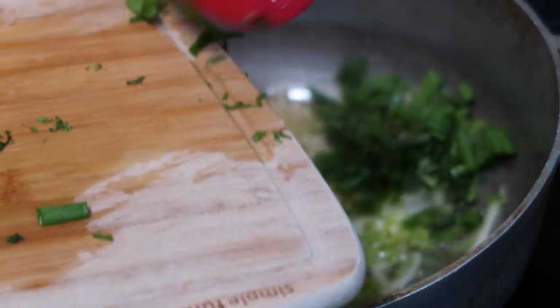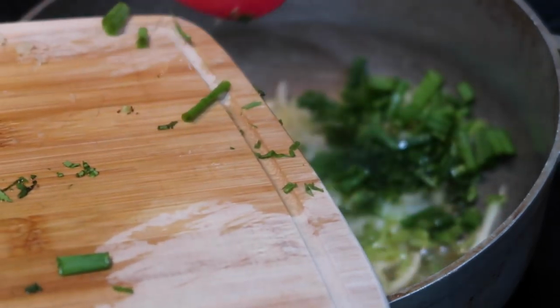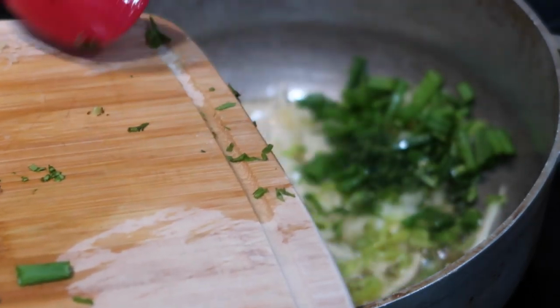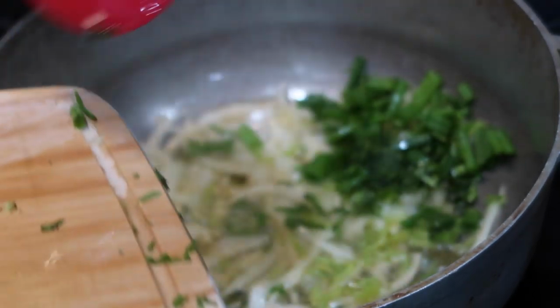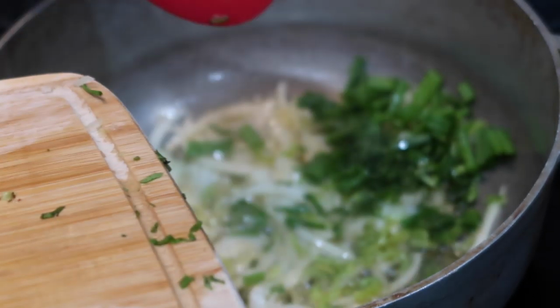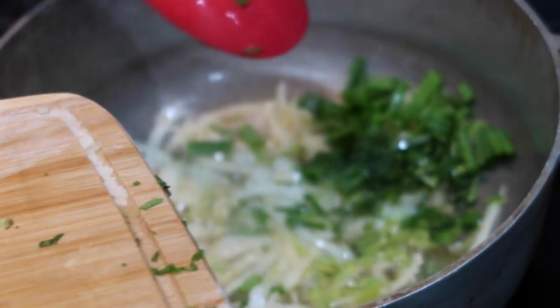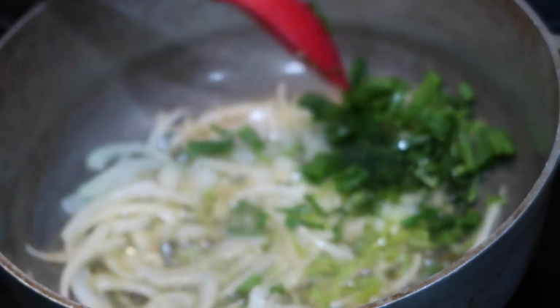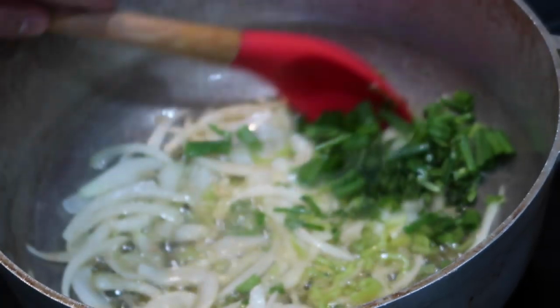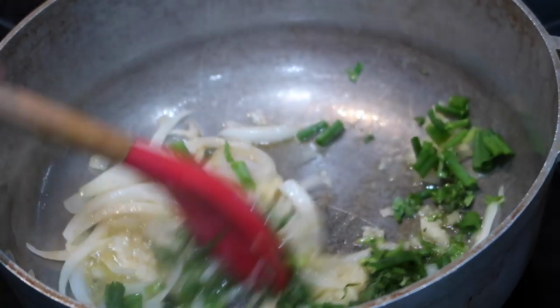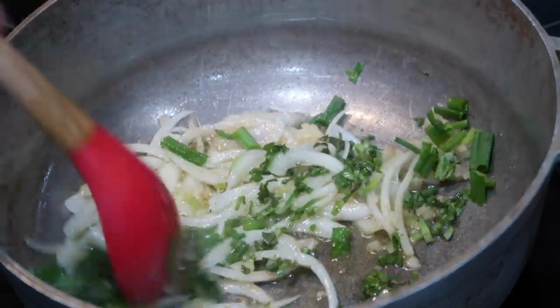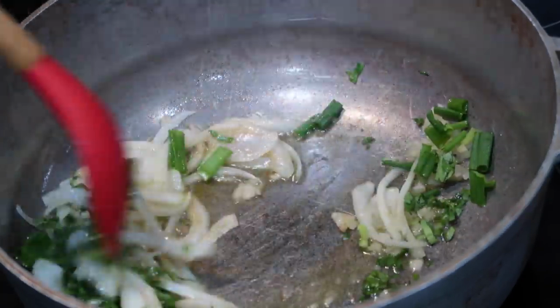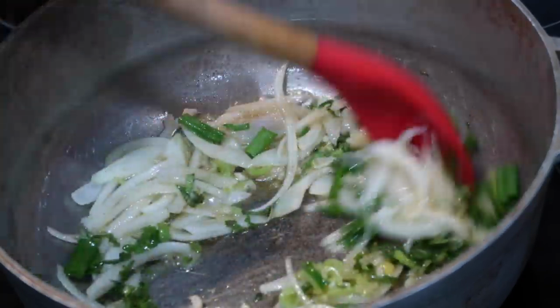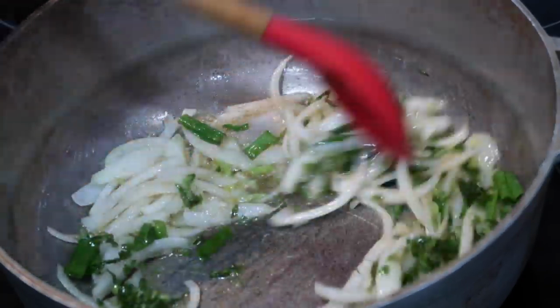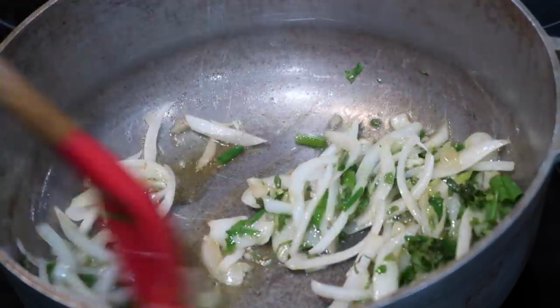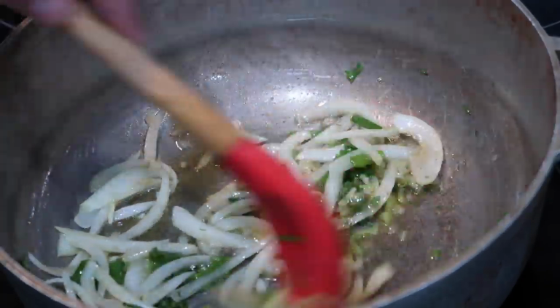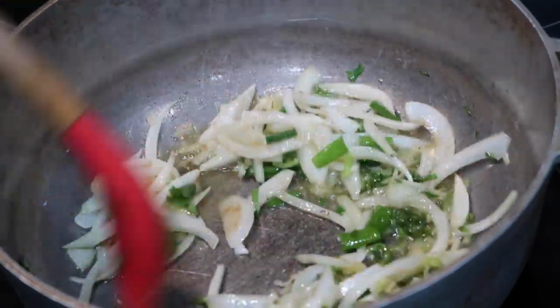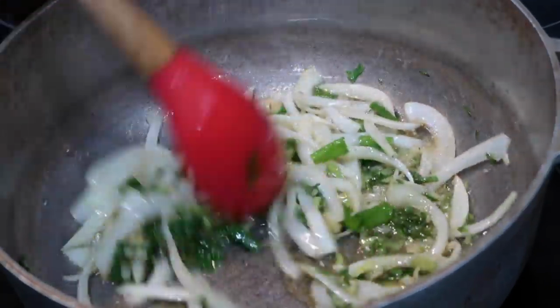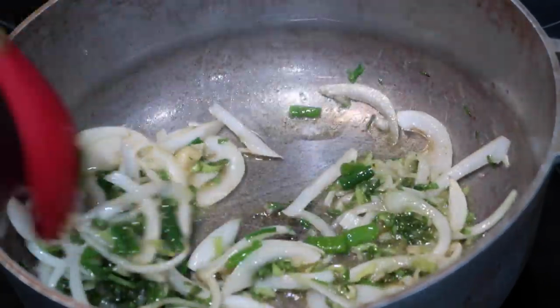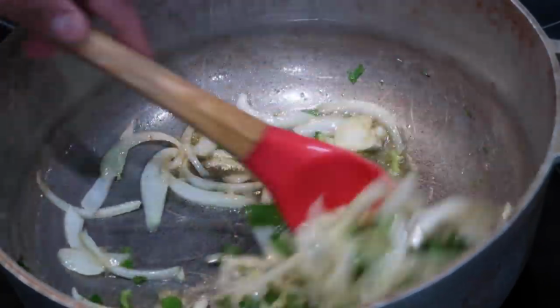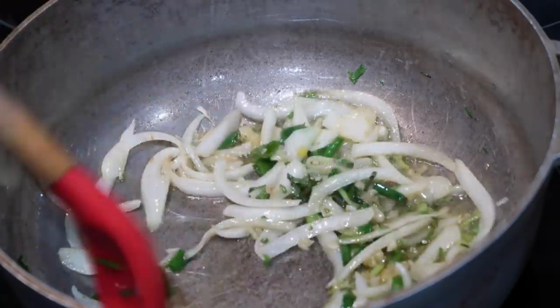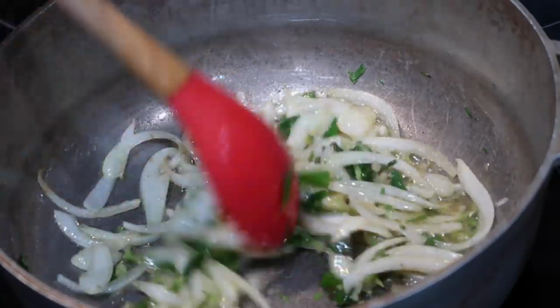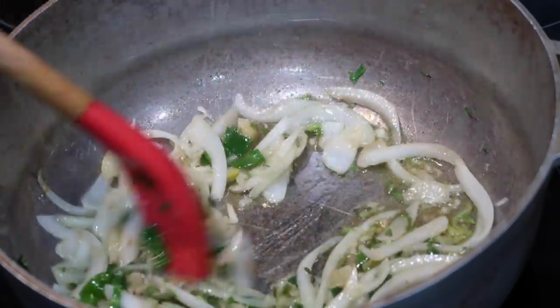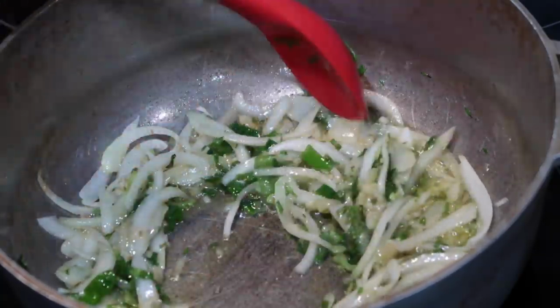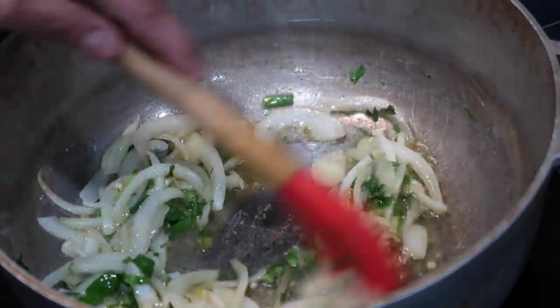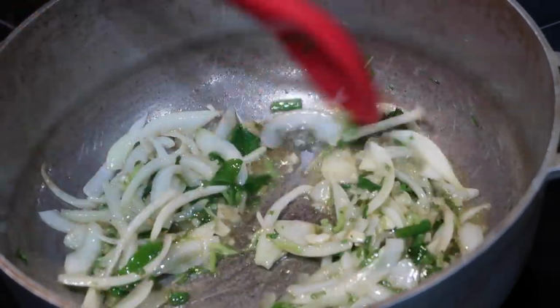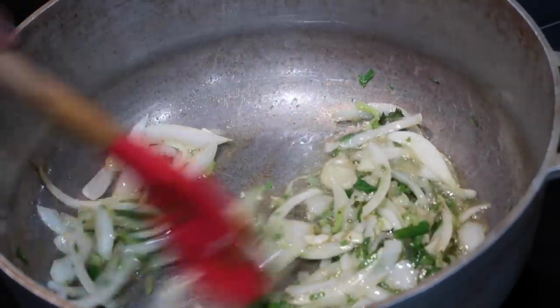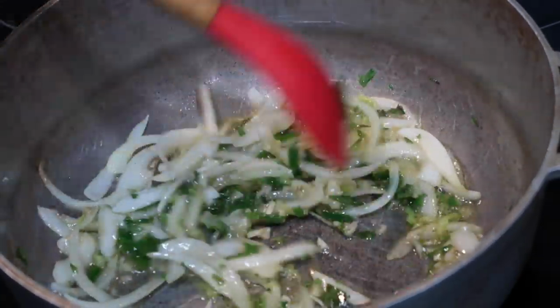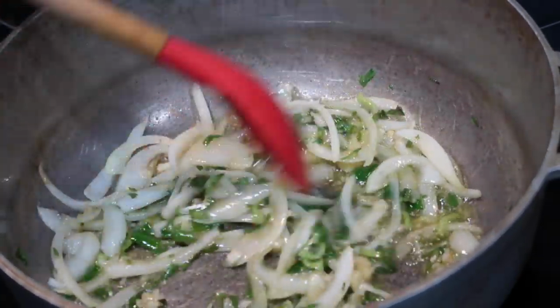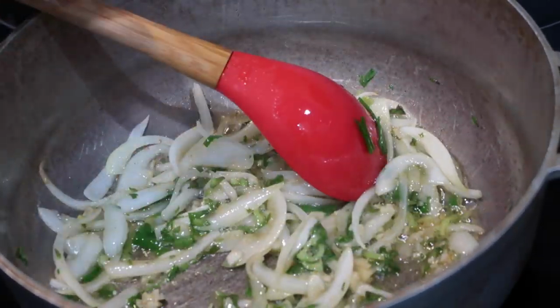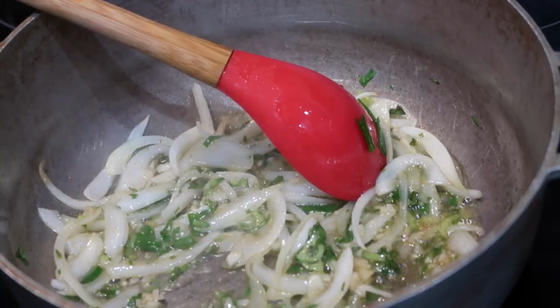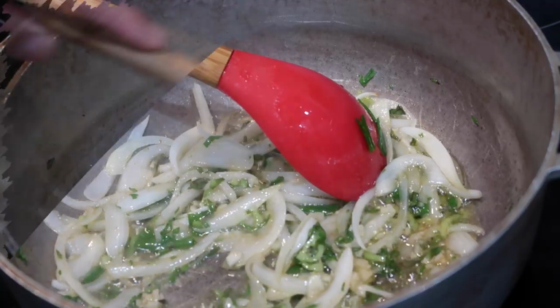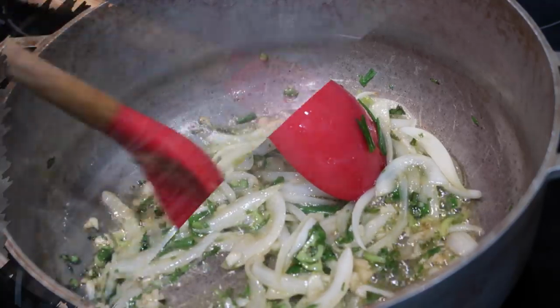Now the pimento peppers and the culantro are 100% optional. These are just items that I usually put in my homemade green seasoning, that's why I decided to add them in. But if you wanted to, you can swap them out for any other types of herbs that you like in your fried pumpkin, or you could use your own homemade green seasoning for that.